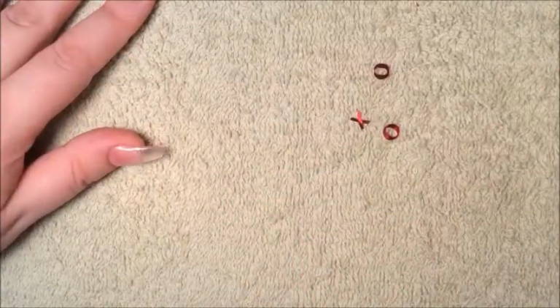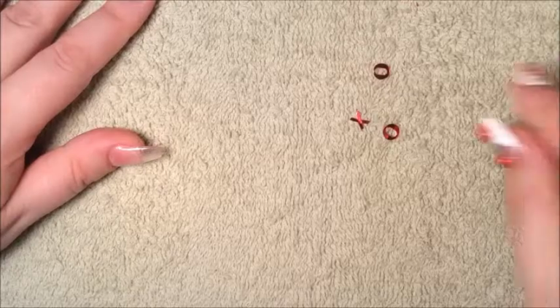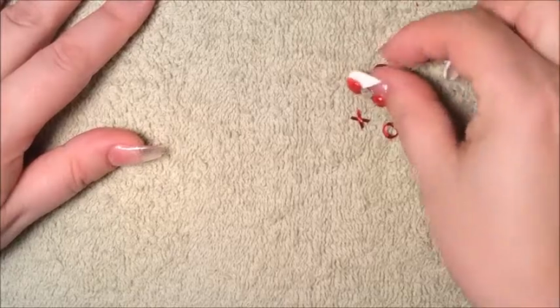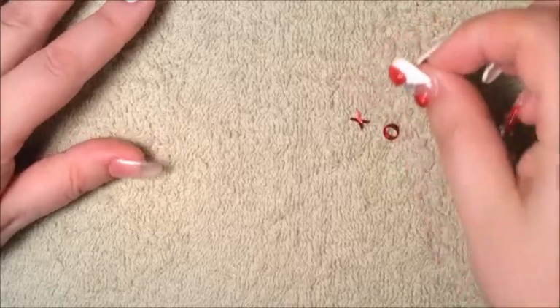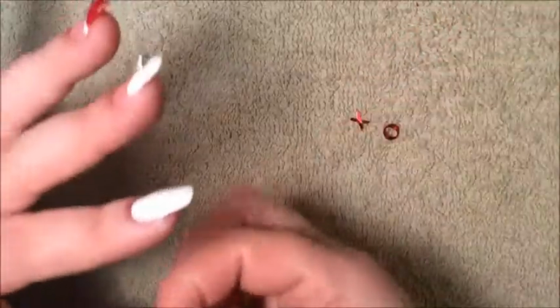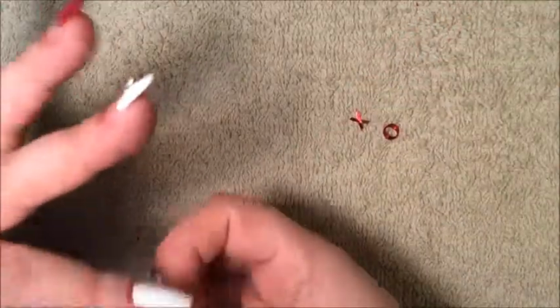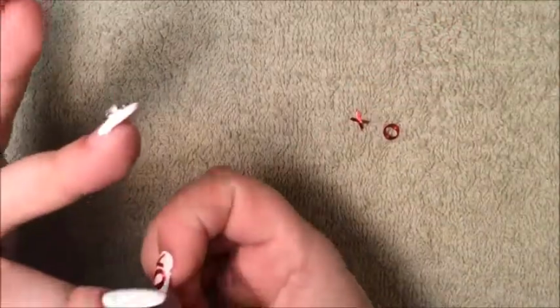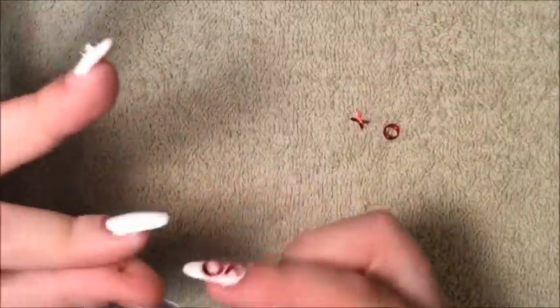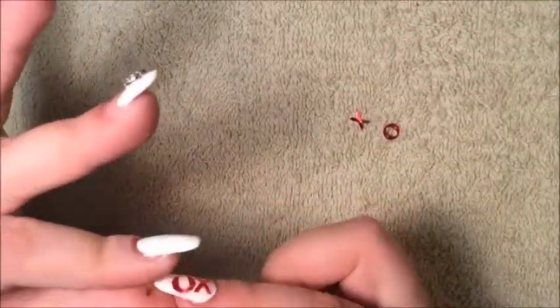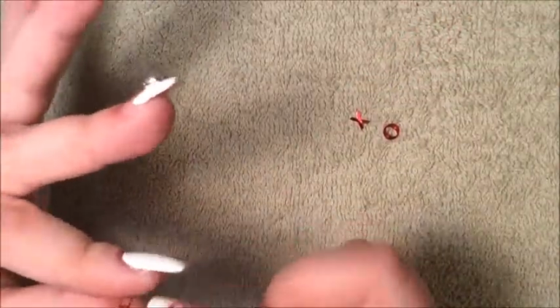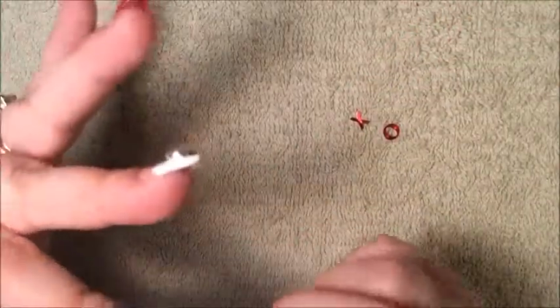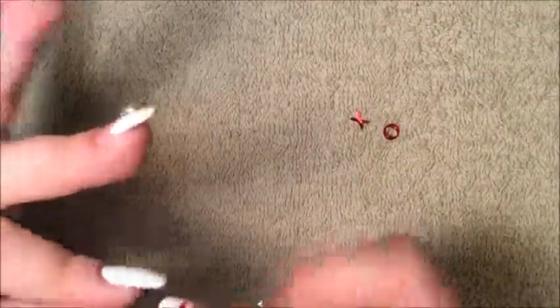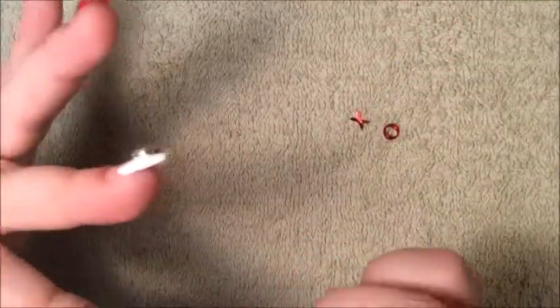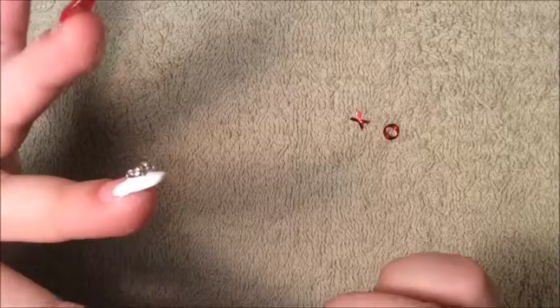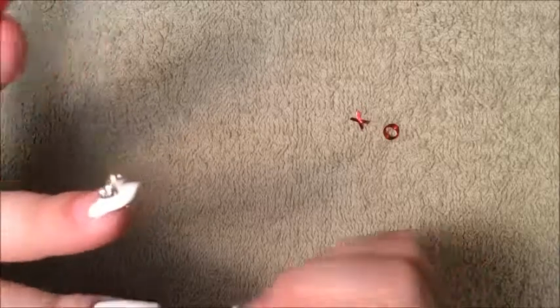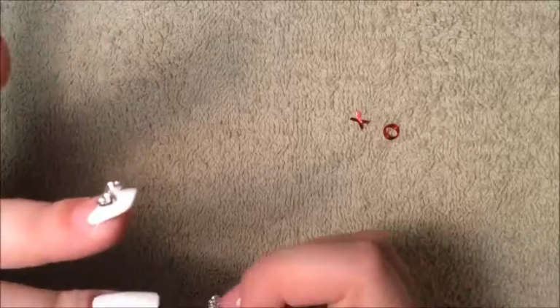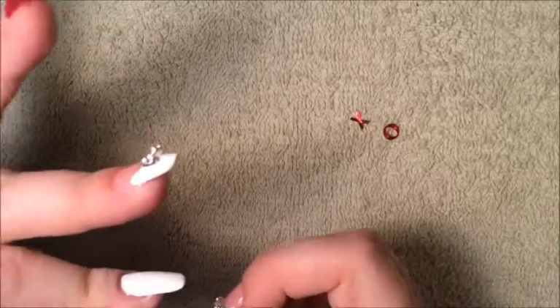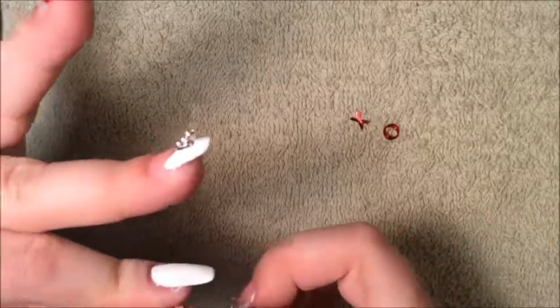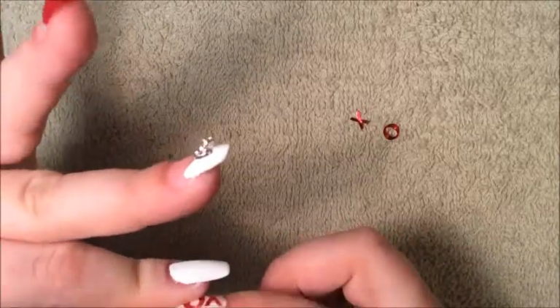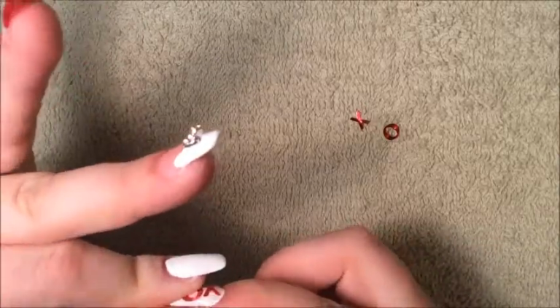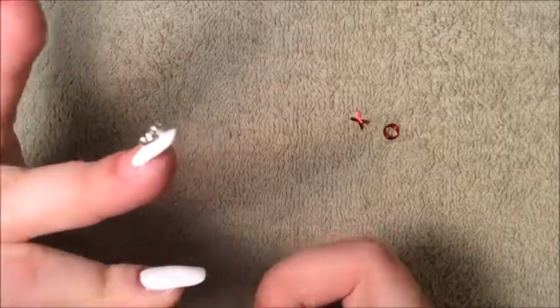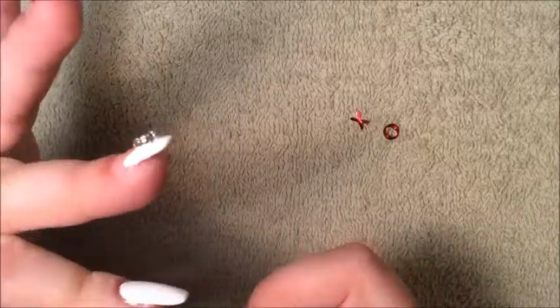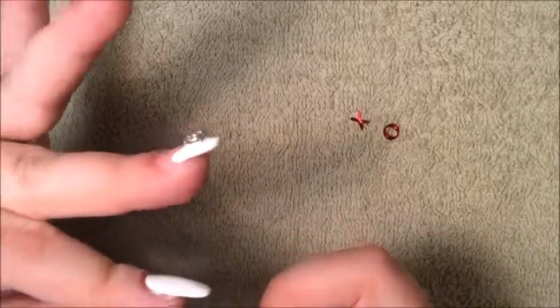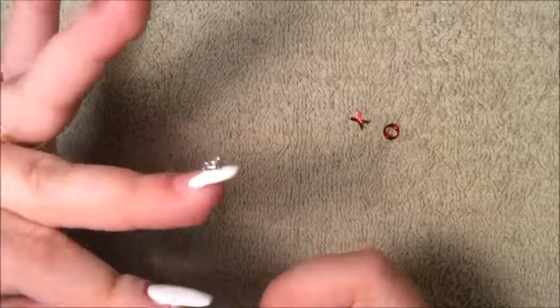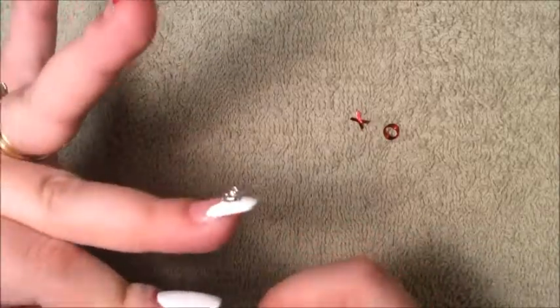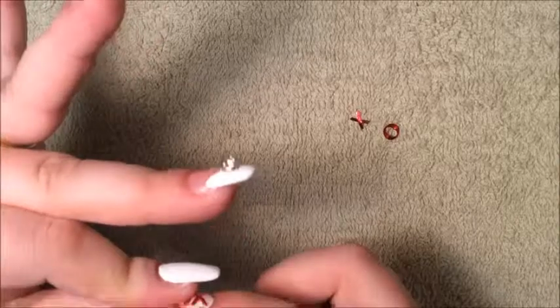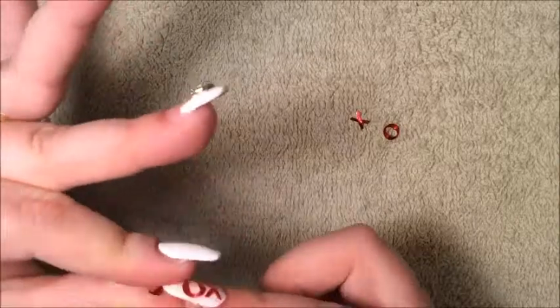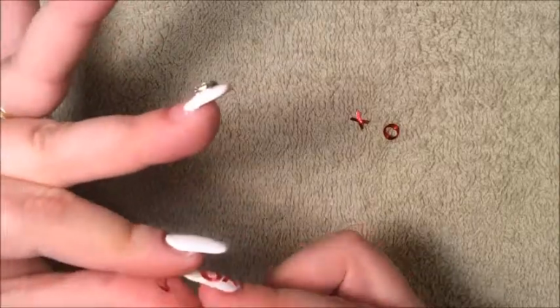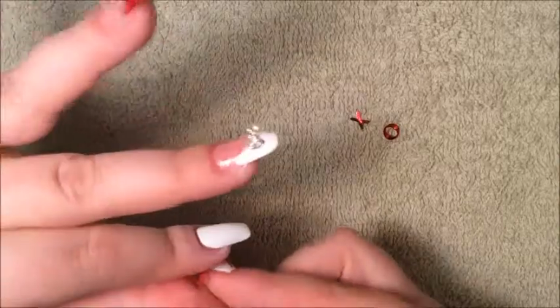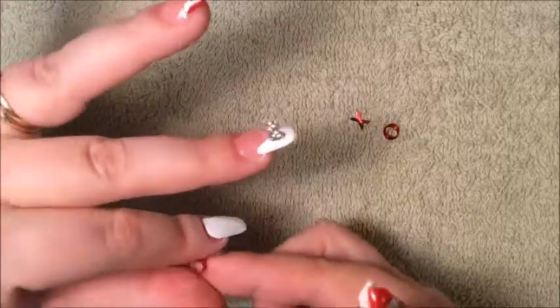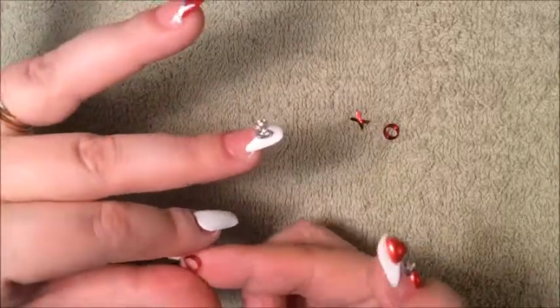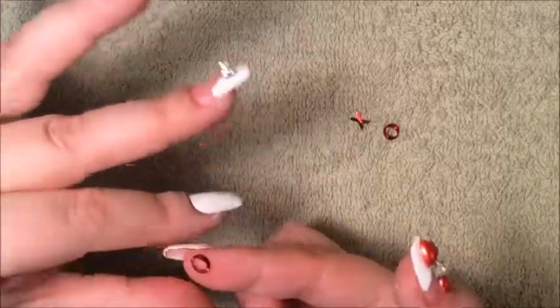So I'm going to do that with the O. All you need to do is bend the O. So we're going to bend it one way in the middle, and the other way in the middle, like so. So now it's bent.